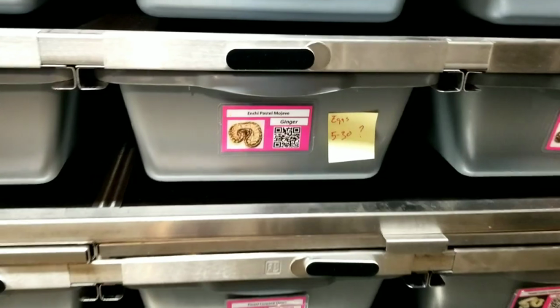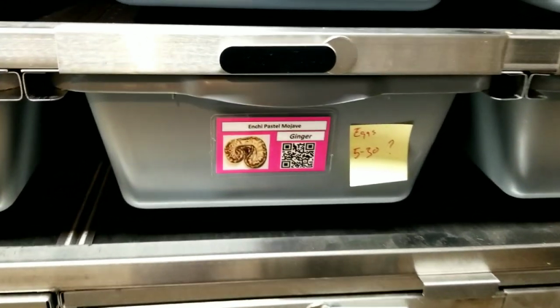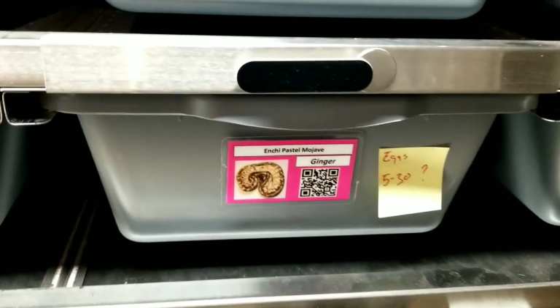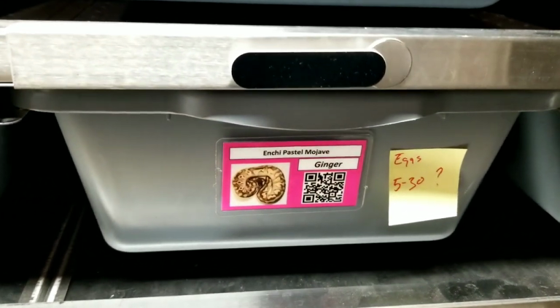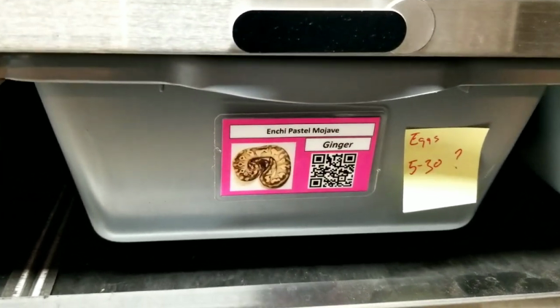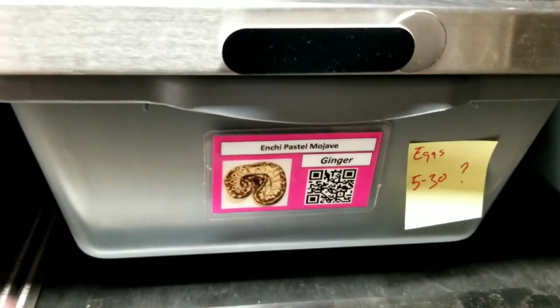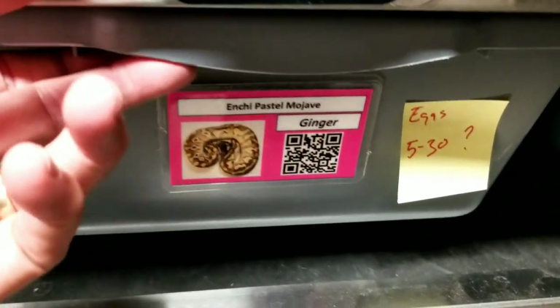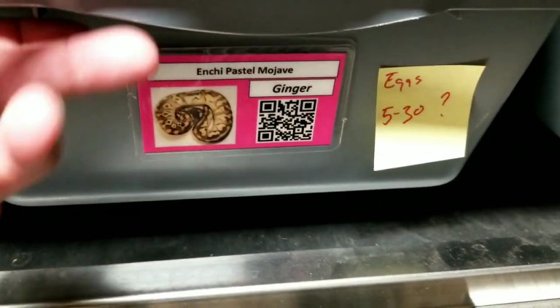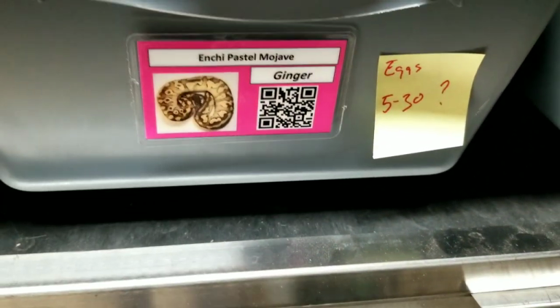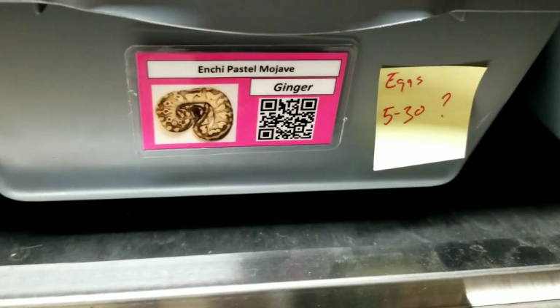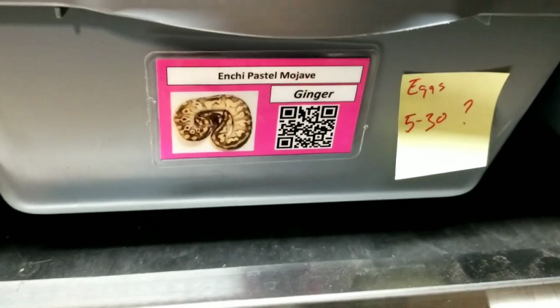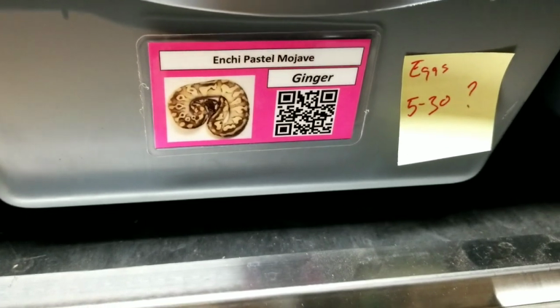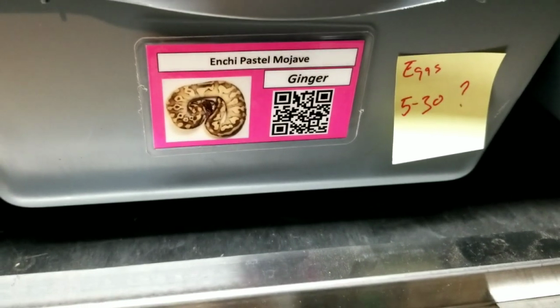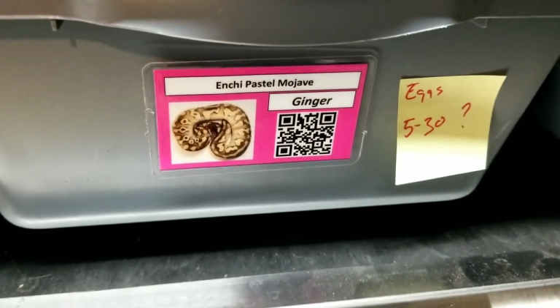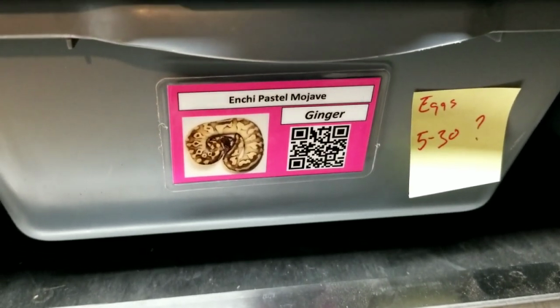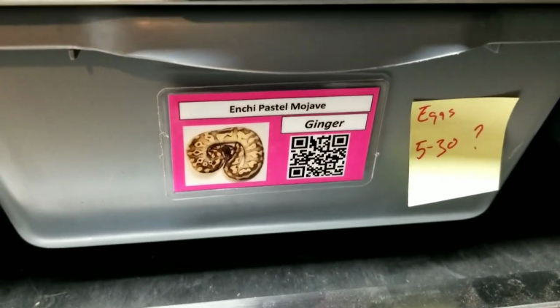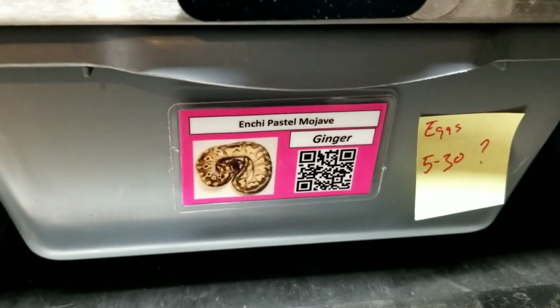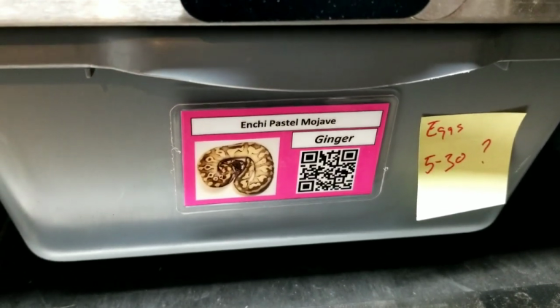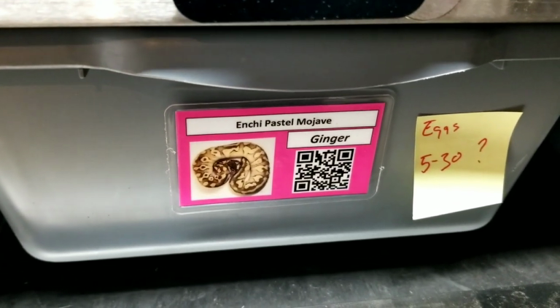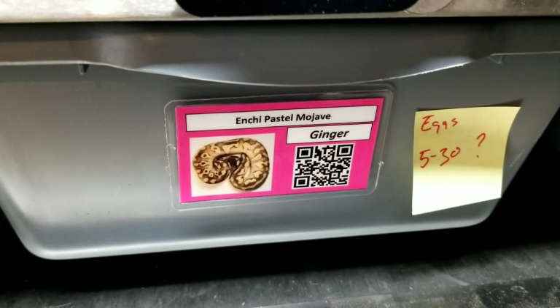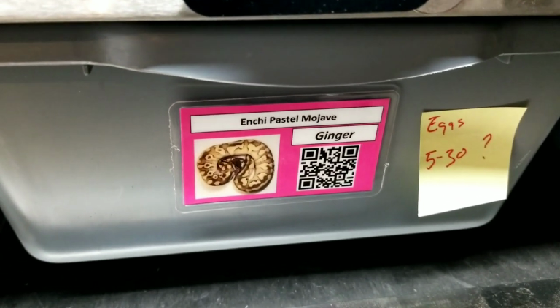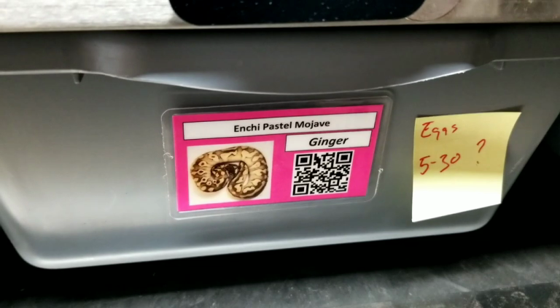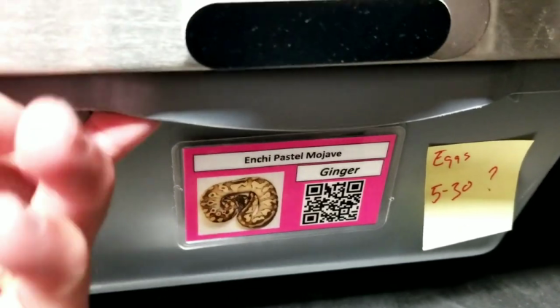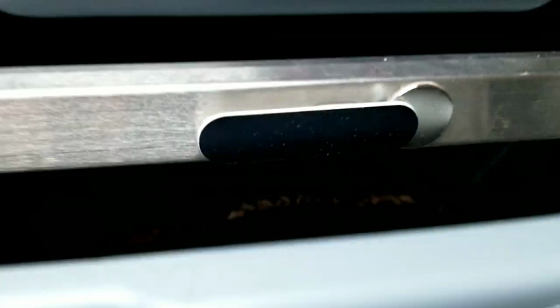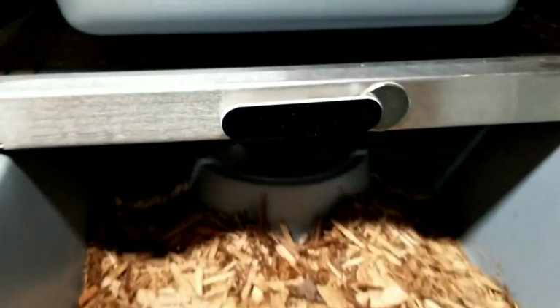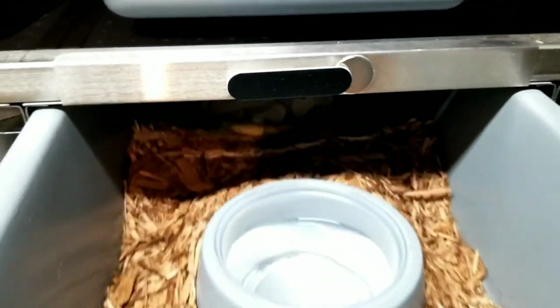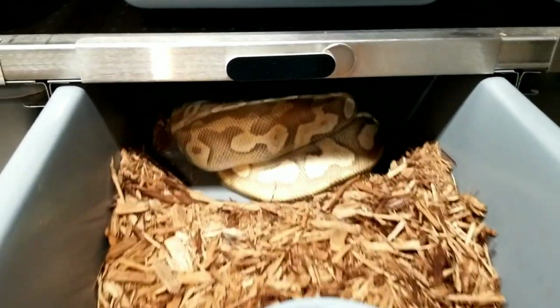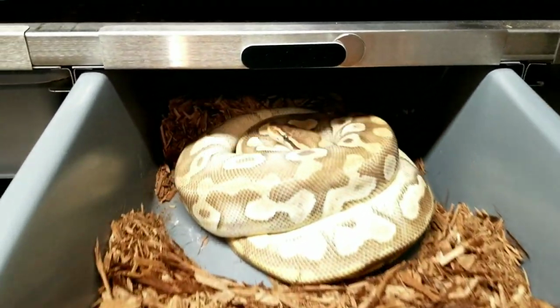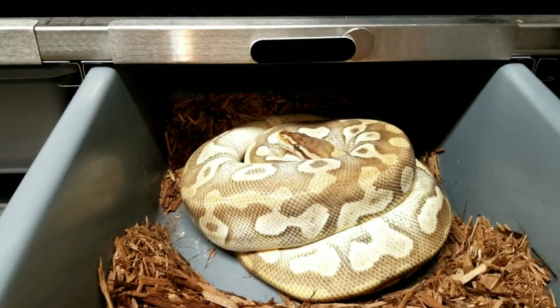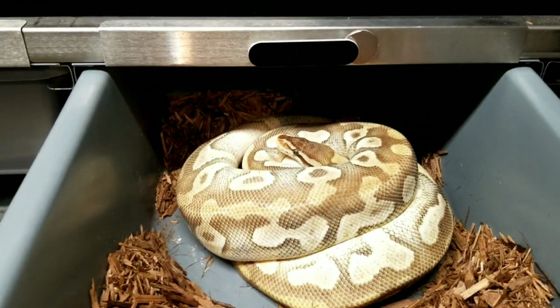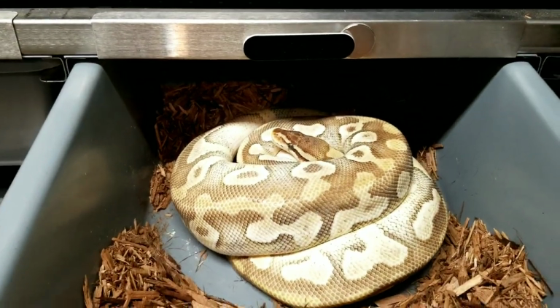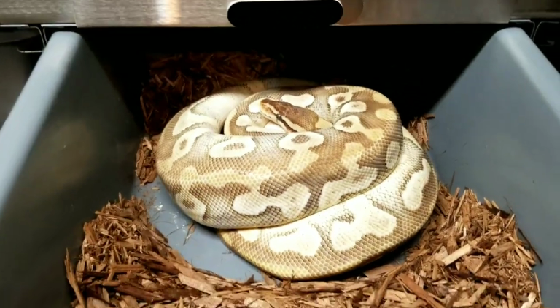This is clutch number six of 2022. This was a spot nose orange dream het clown to an enchi pastel mojave, and she's a day late but she's sitting on a little pile there.